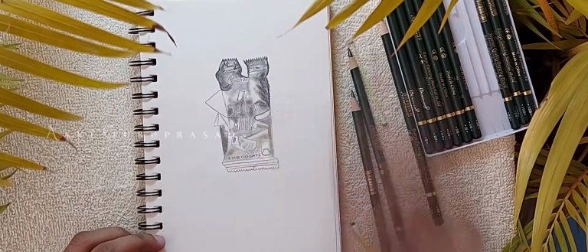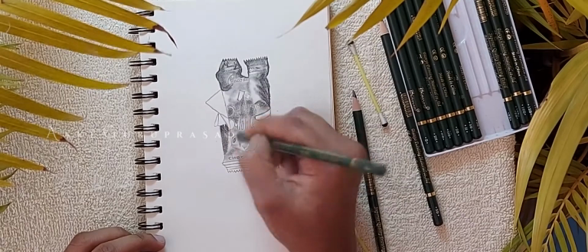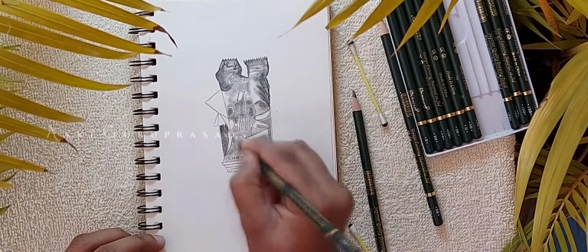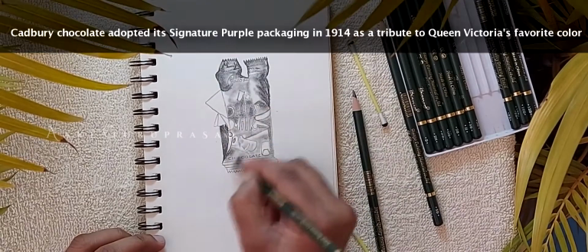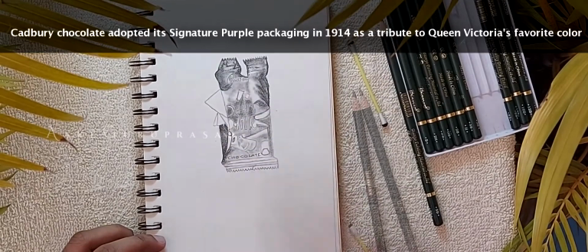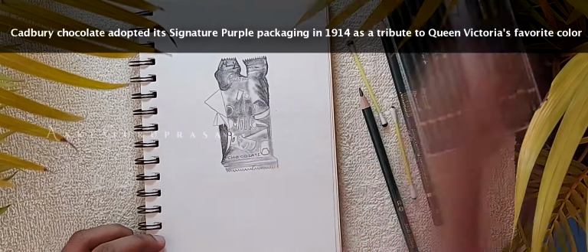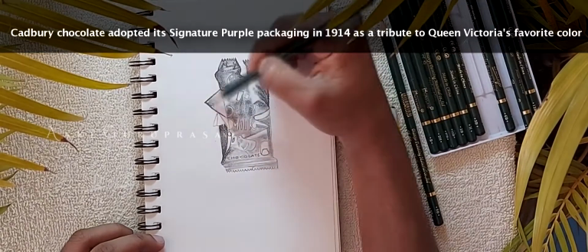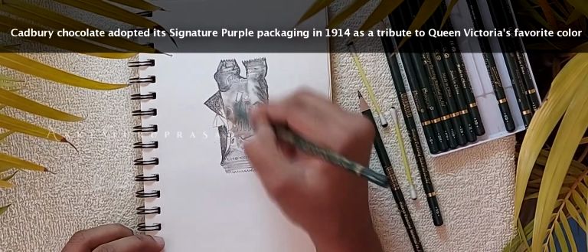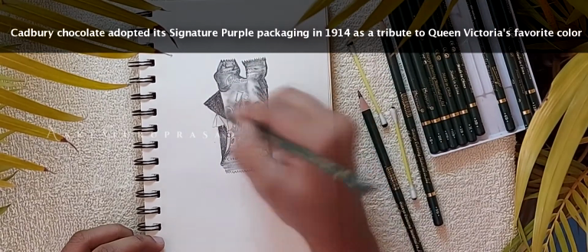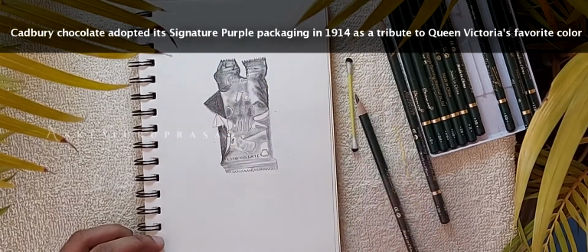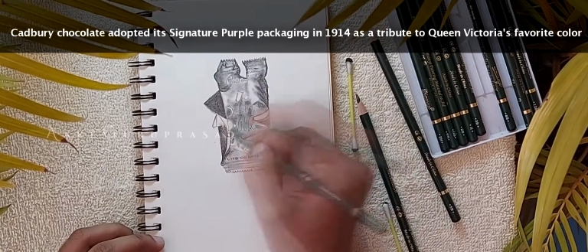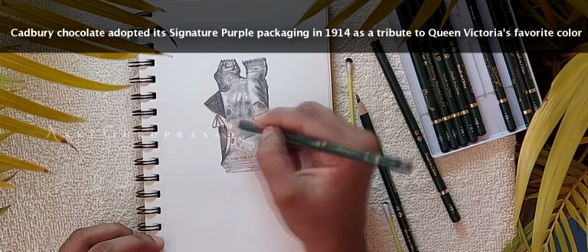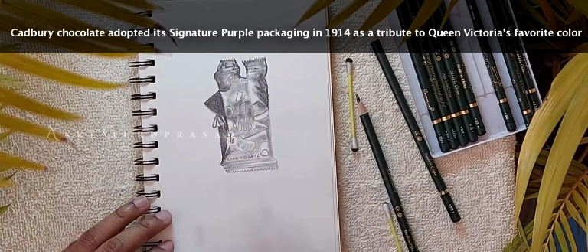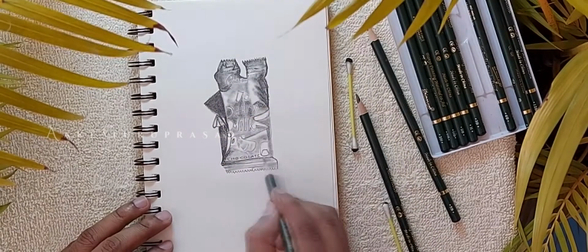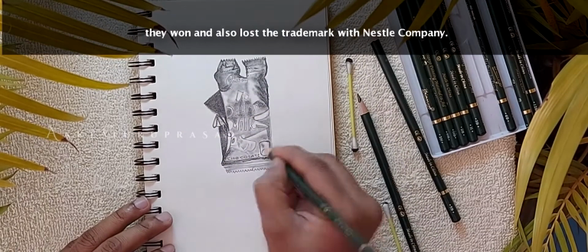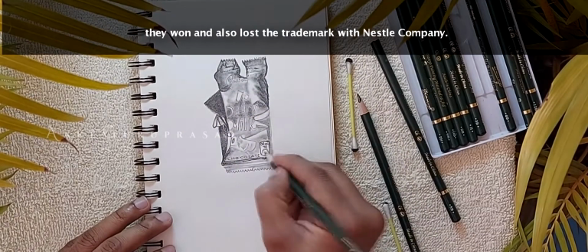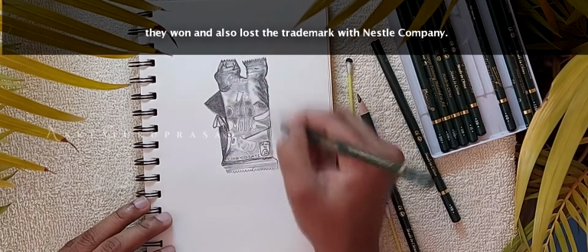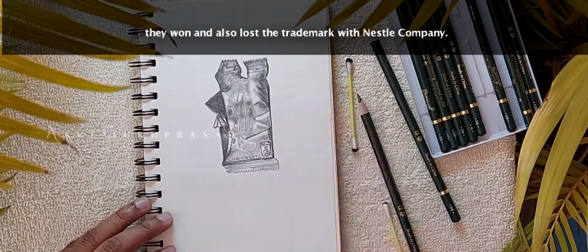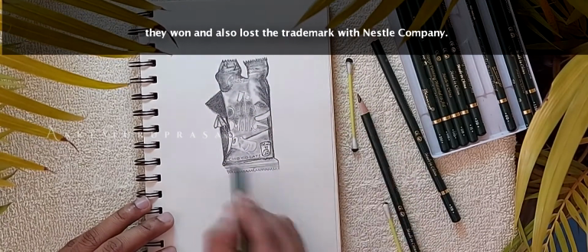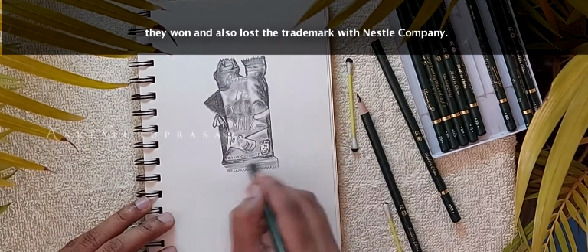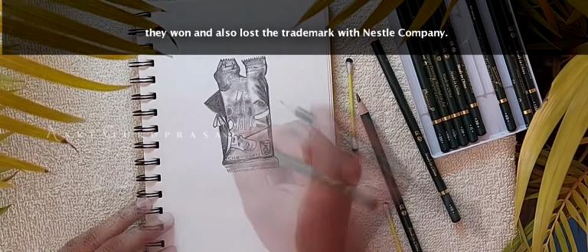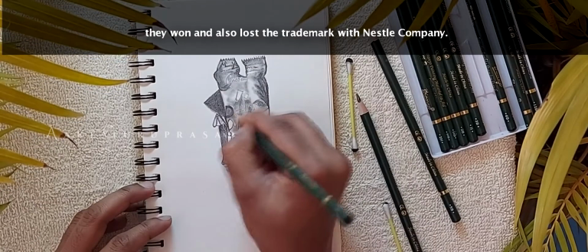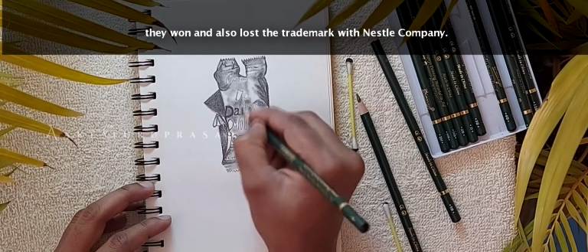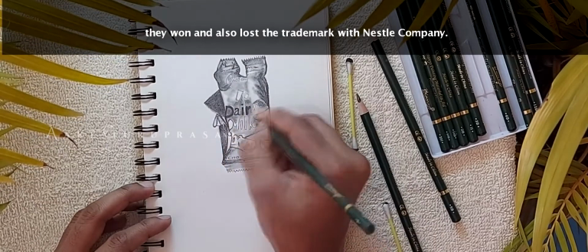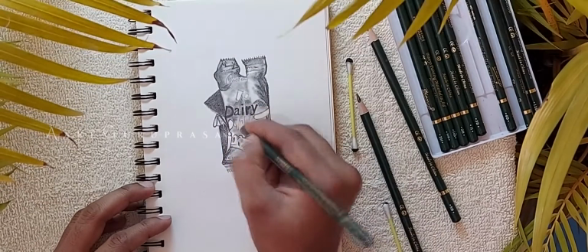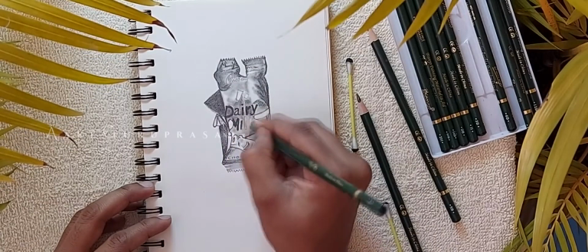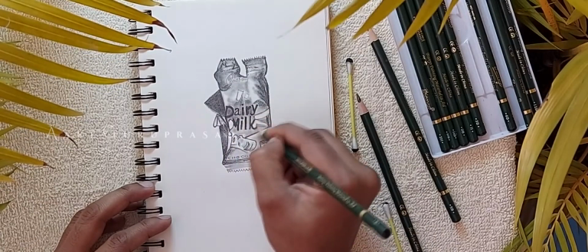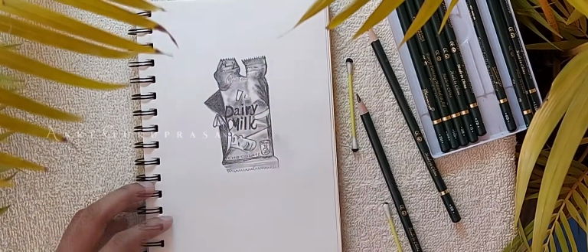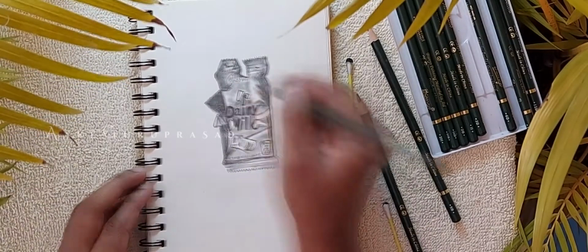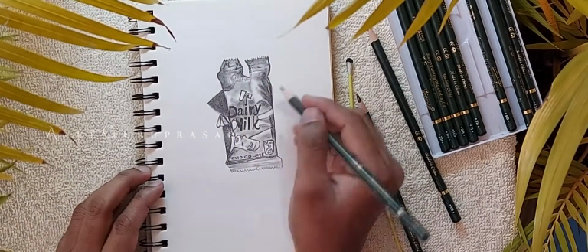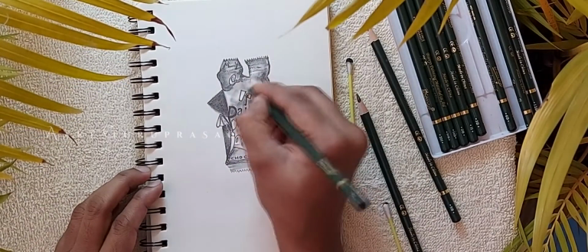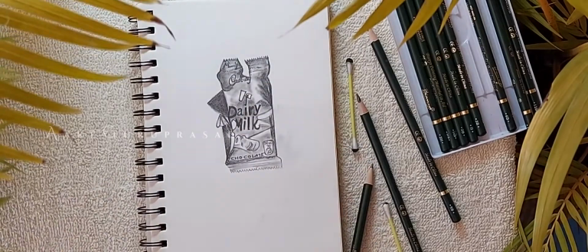Cadbury chocolate adopted its signature purple packaging in 1914 as a tribute to Queen Victoria's favorite color, and they both won and lost the trademark battle with Nestlé. If you find it informative, do let us know by hitting the like button.